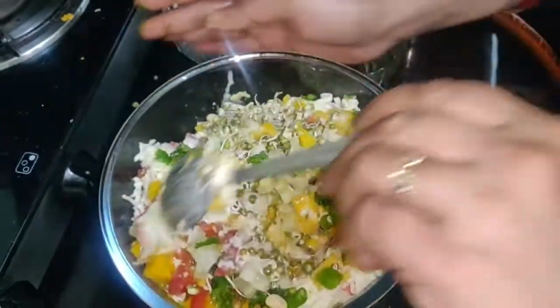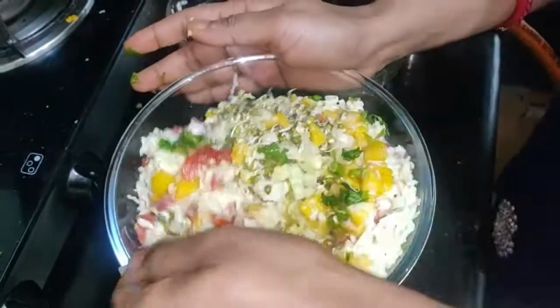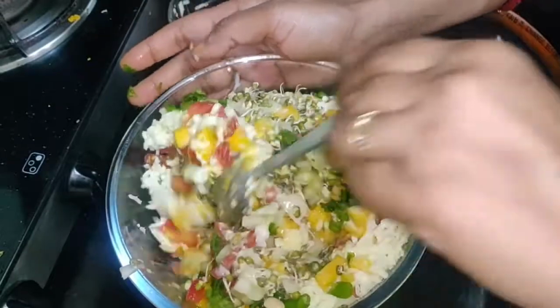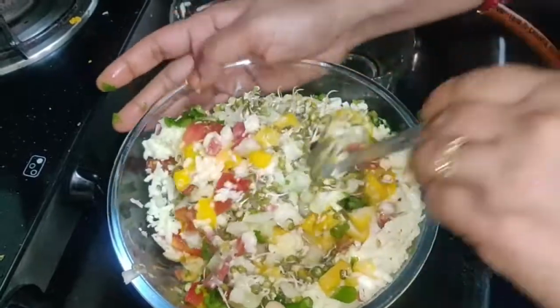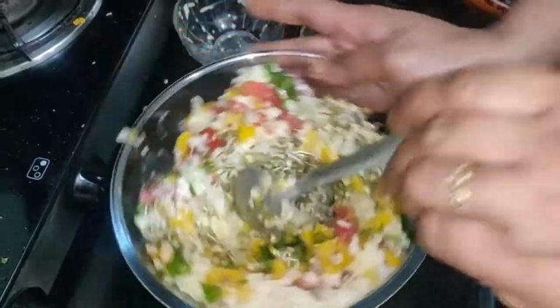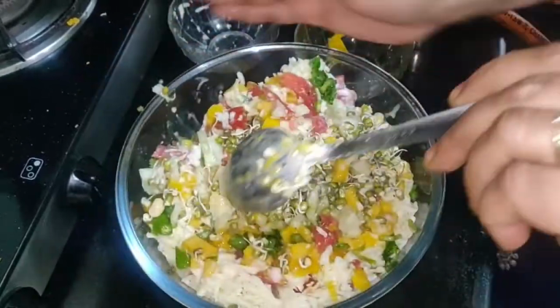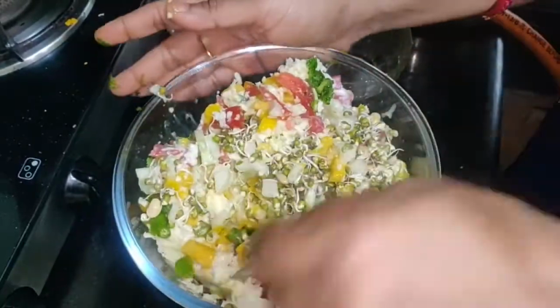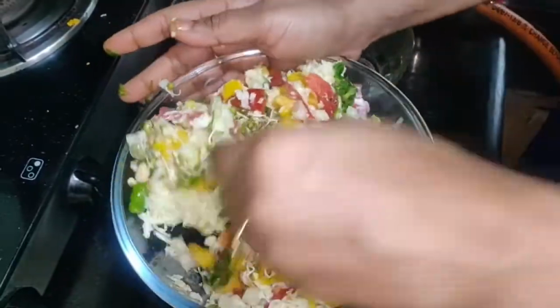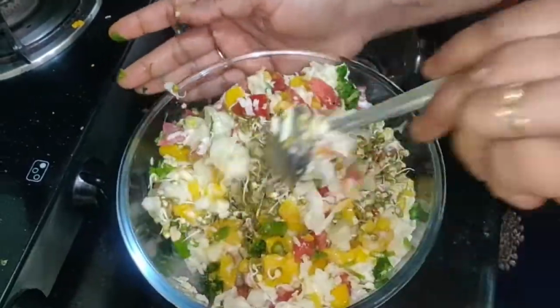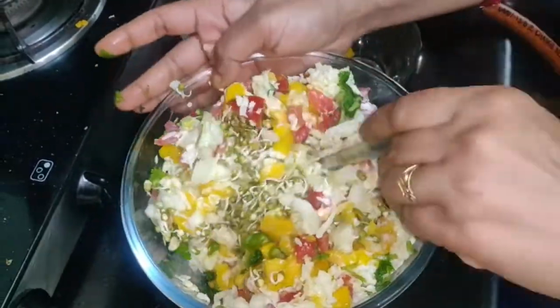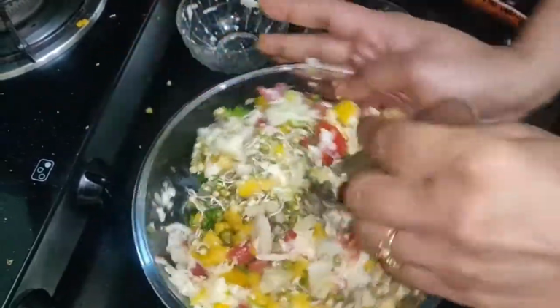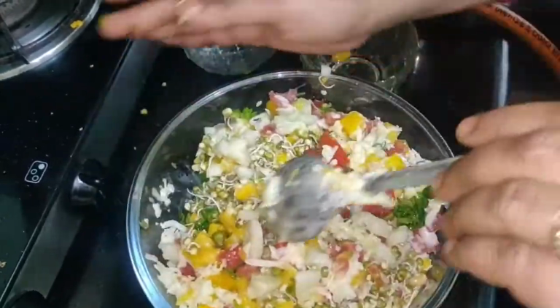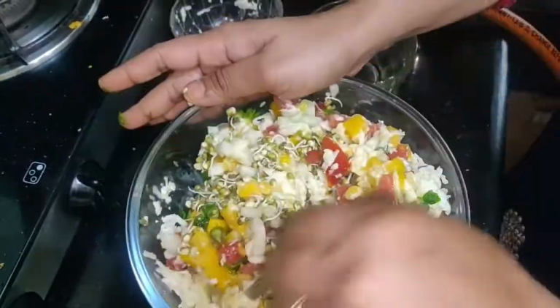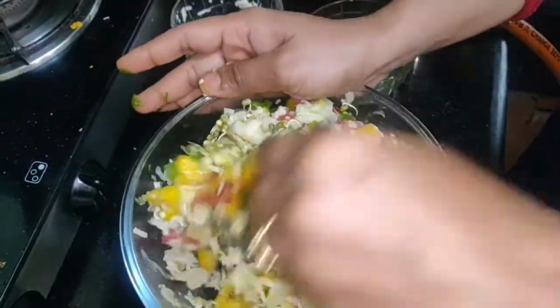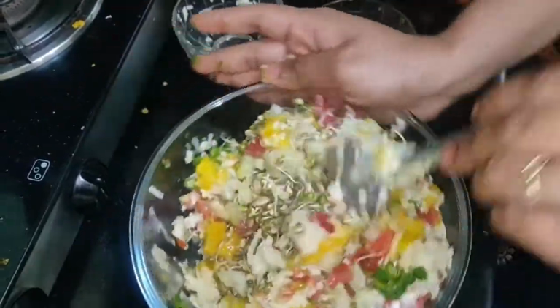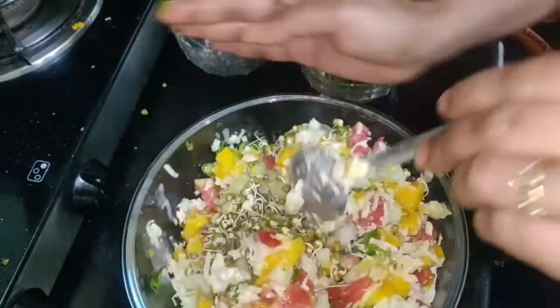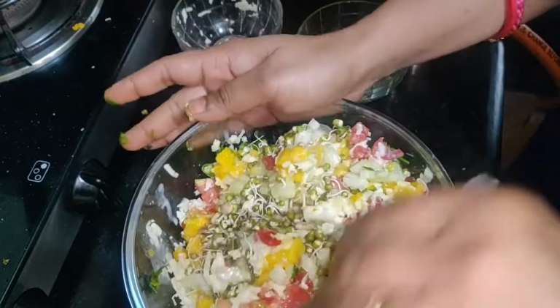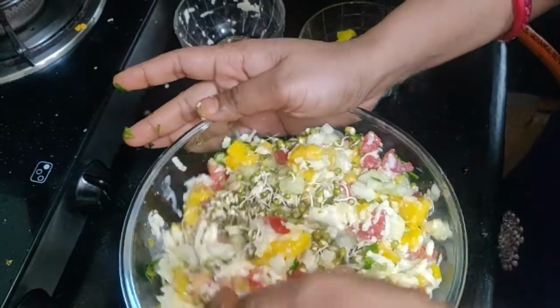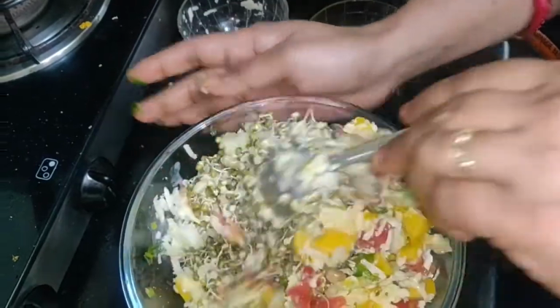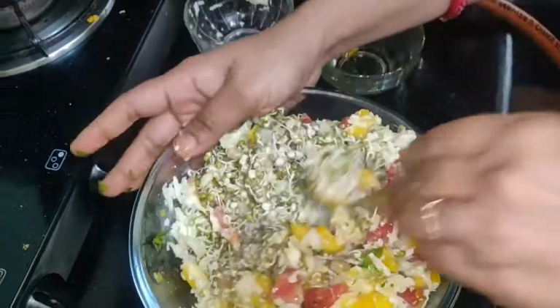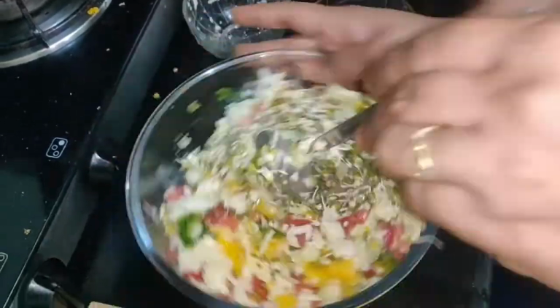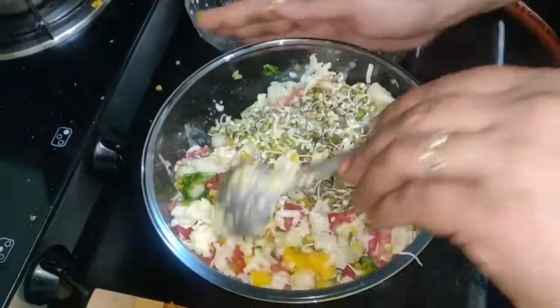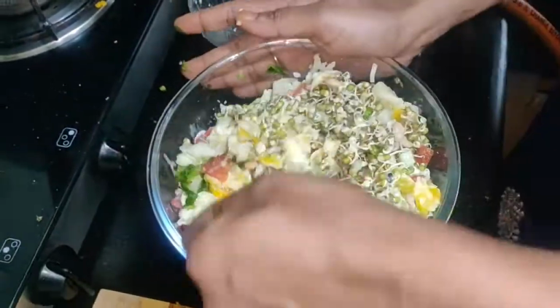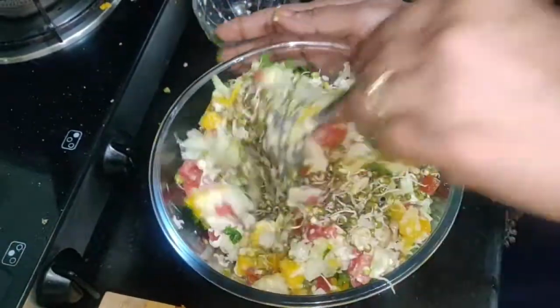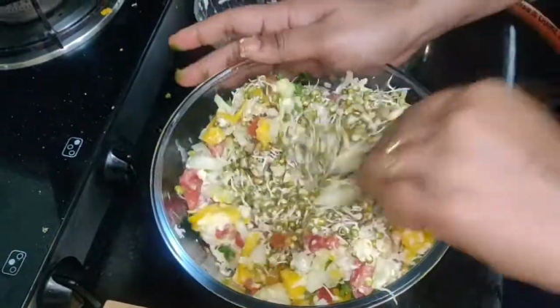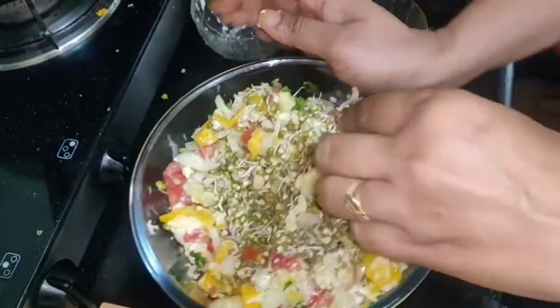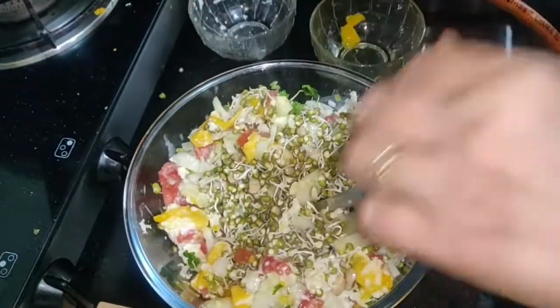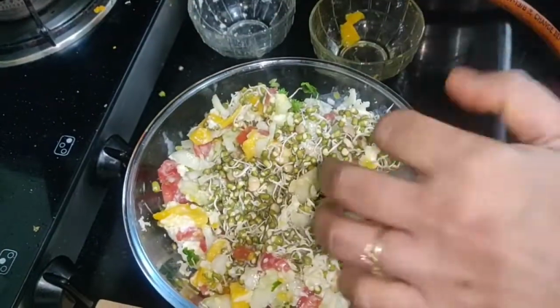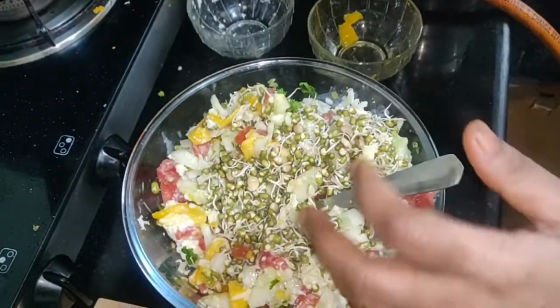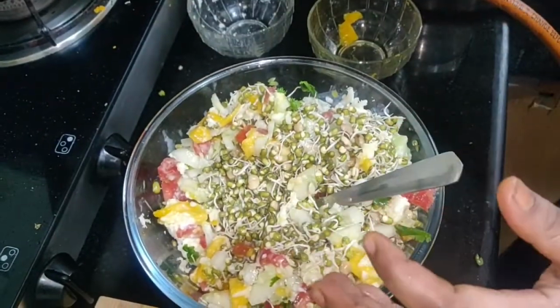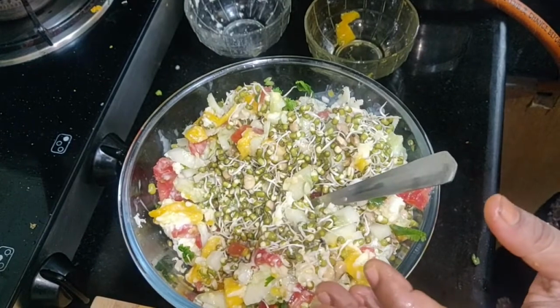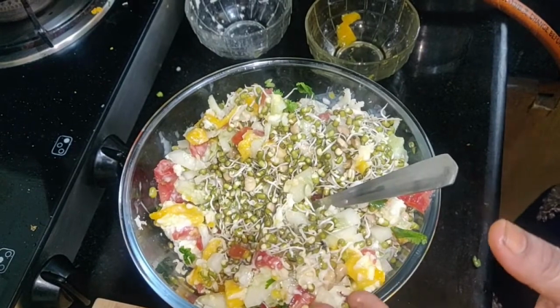If you want, you can put it in a sauce. I am using it in the sauce.